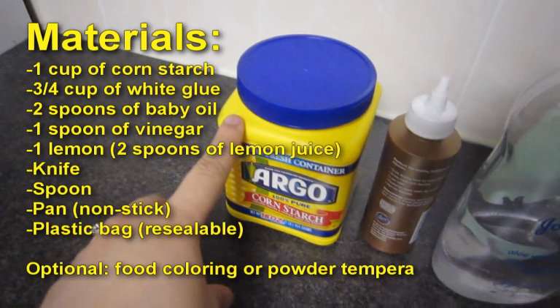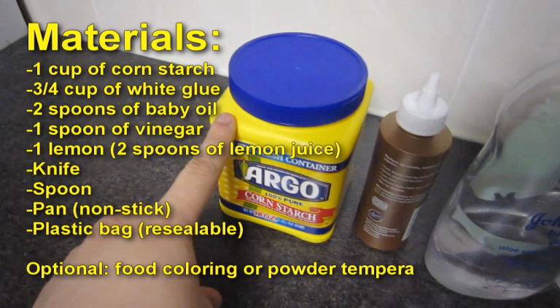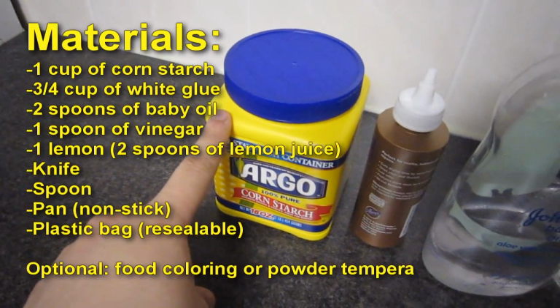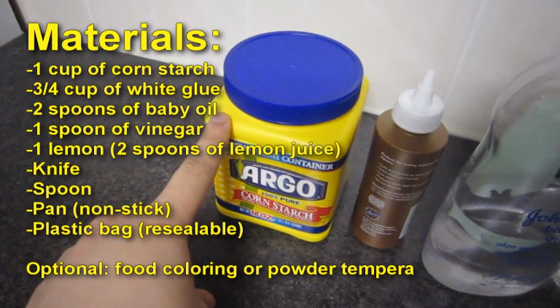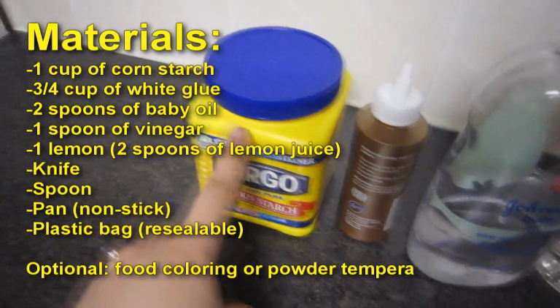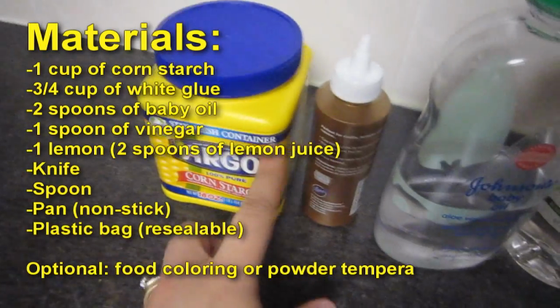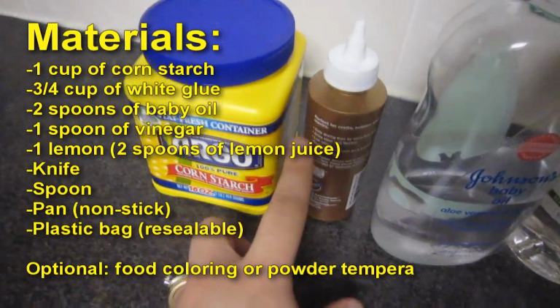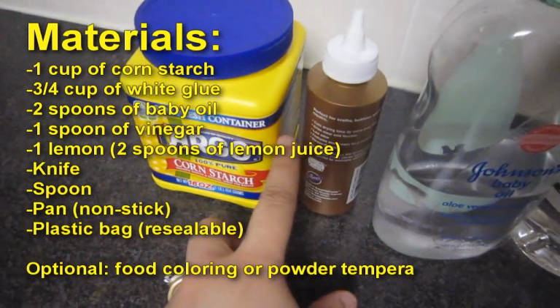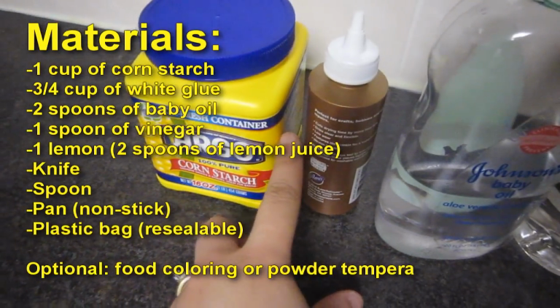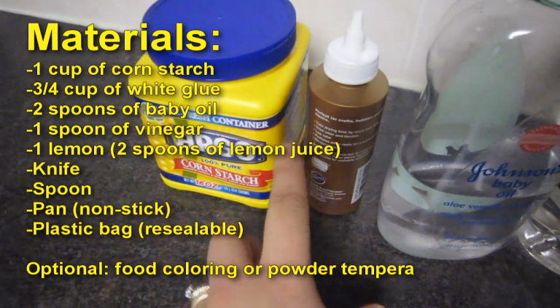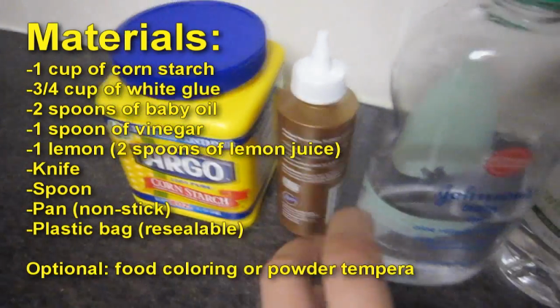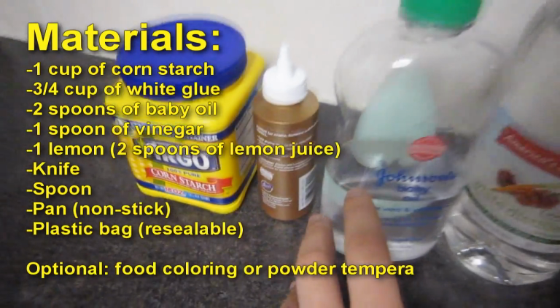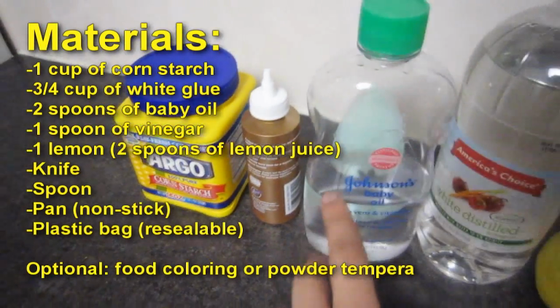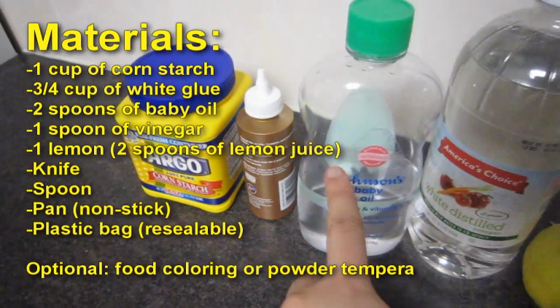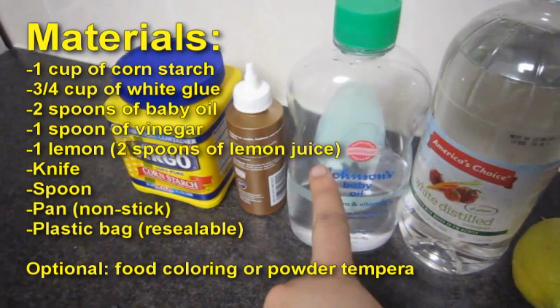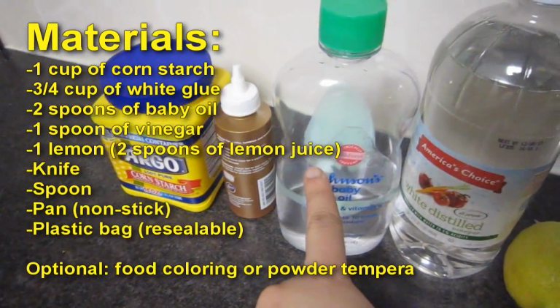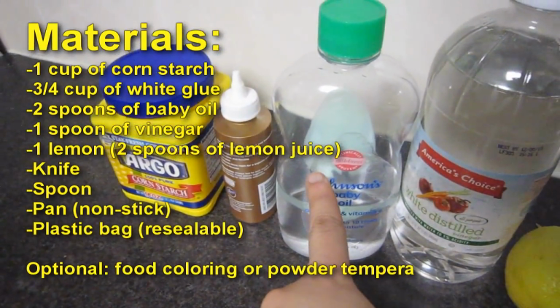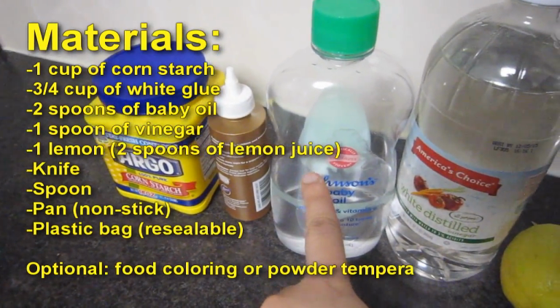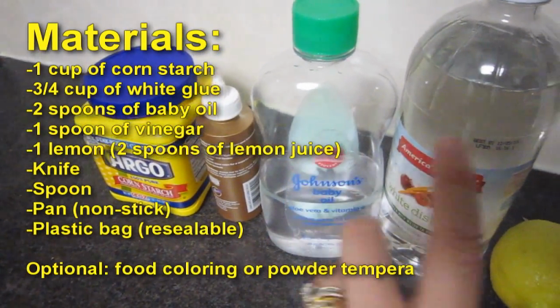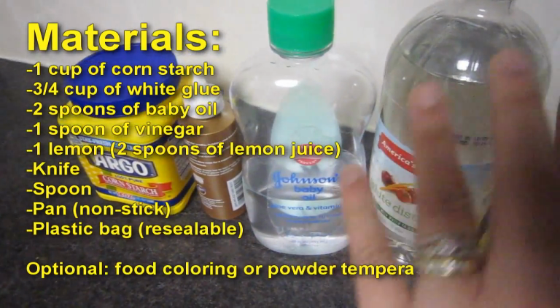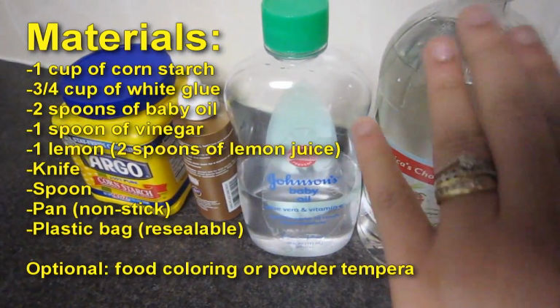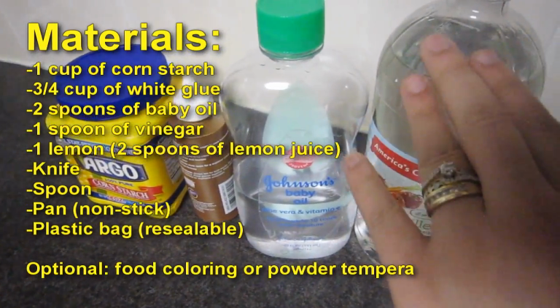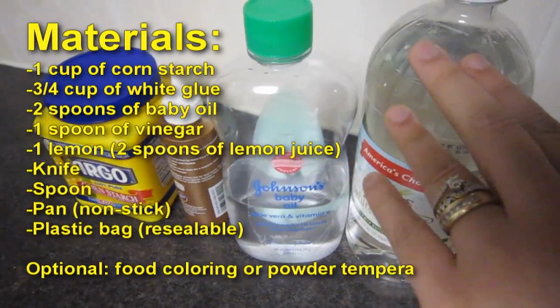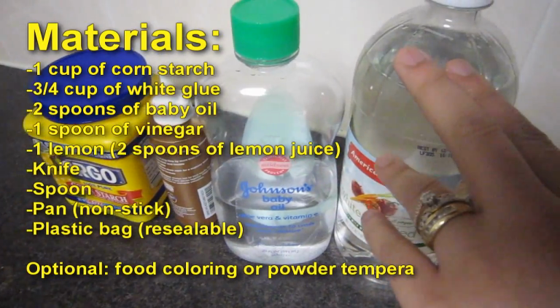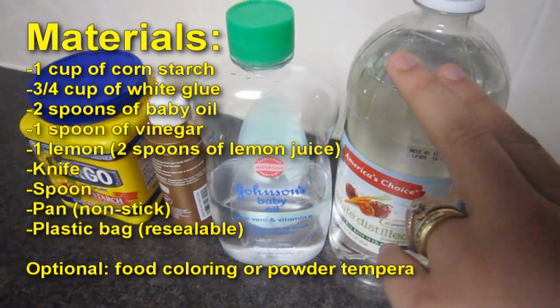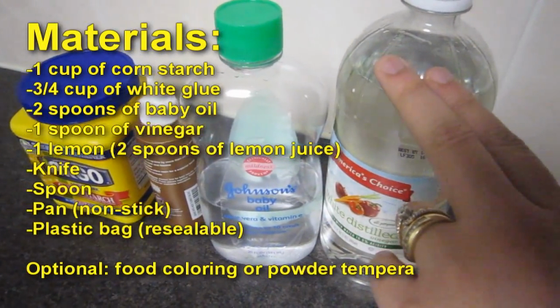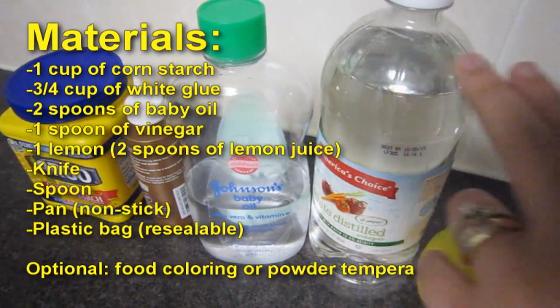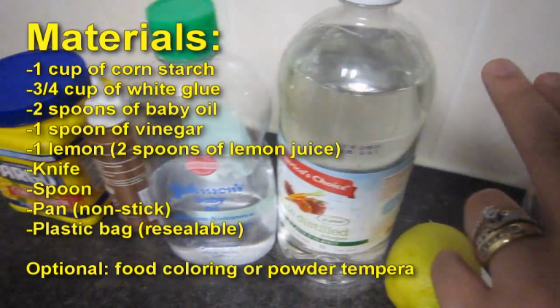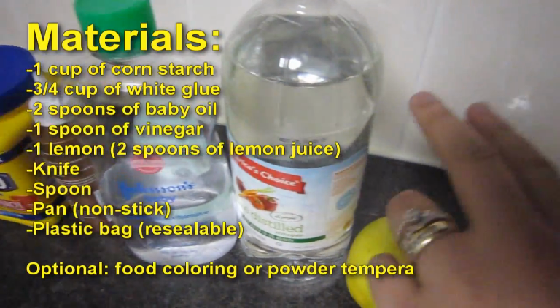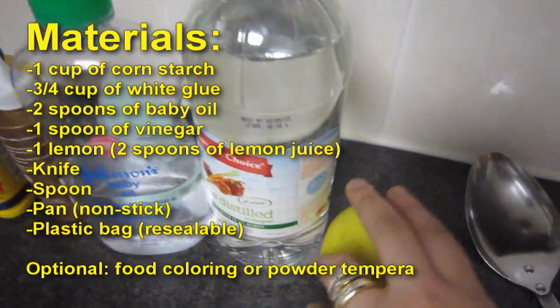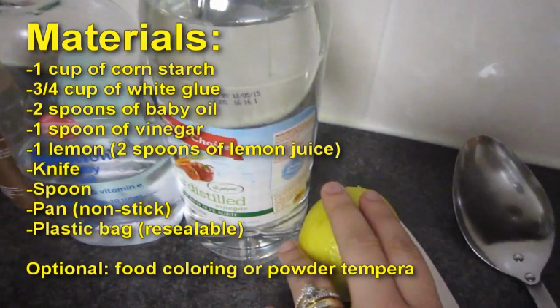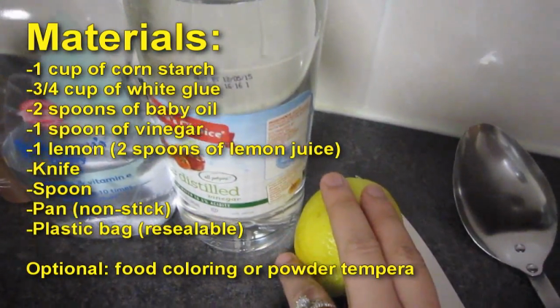1 cup of cornstarch, 3/4 cup of white glue, 2 spoons of baby oil, 1 spoon of vinegar, and 1 lemon.